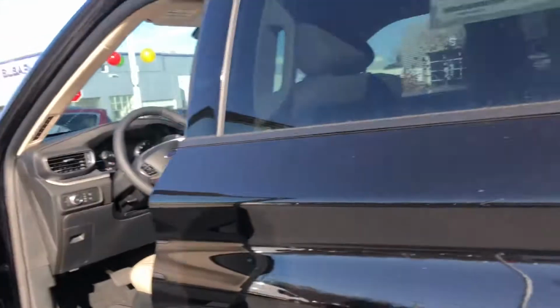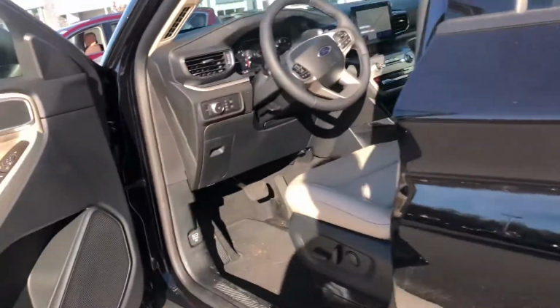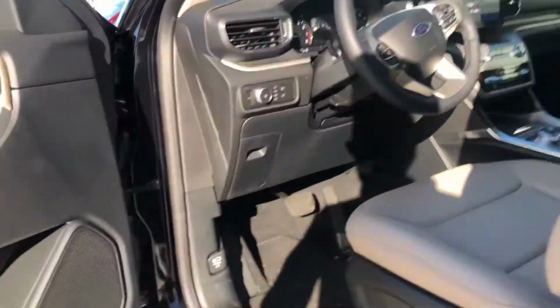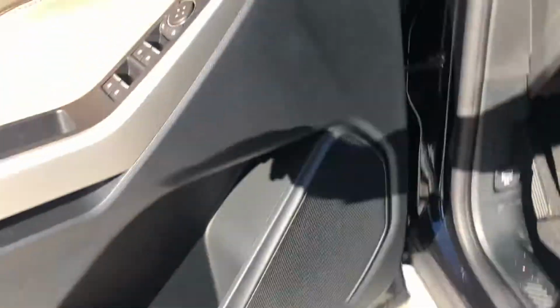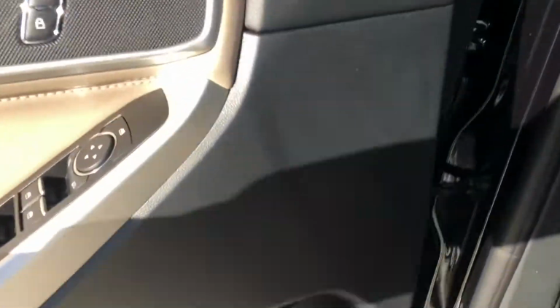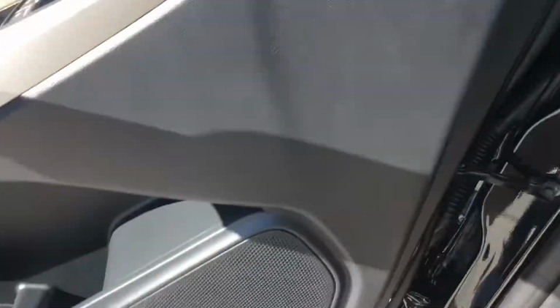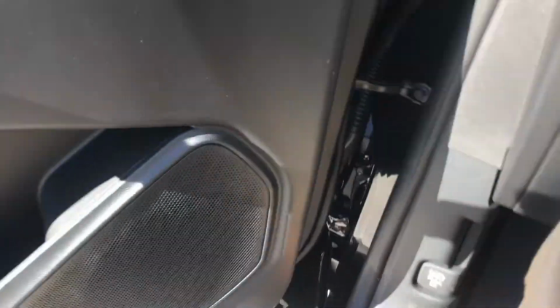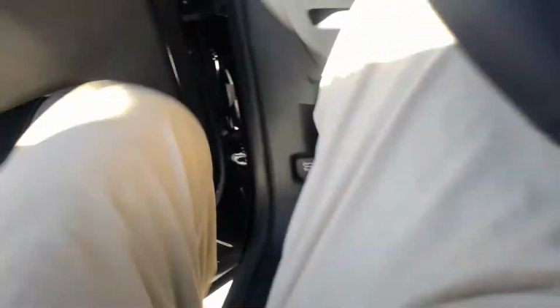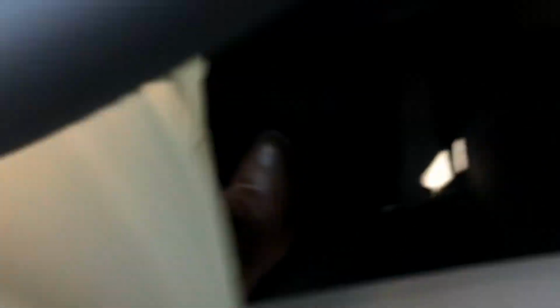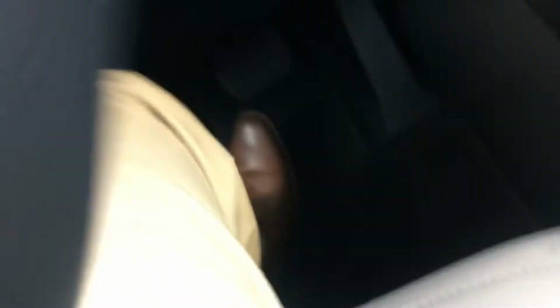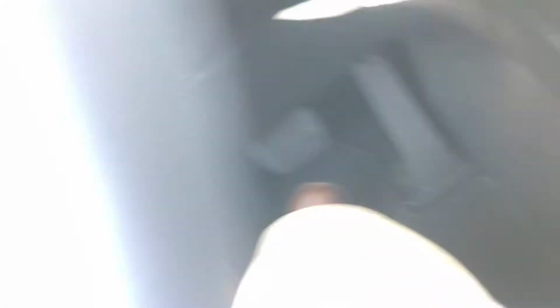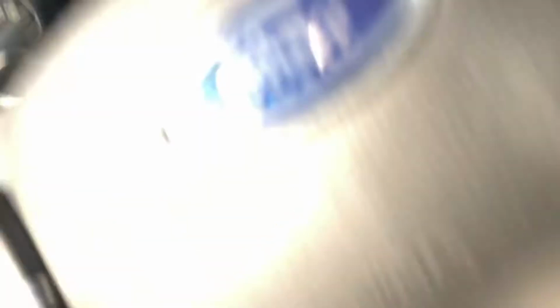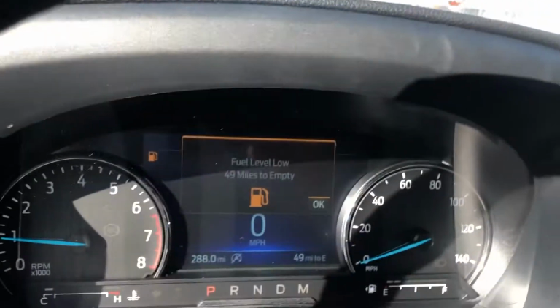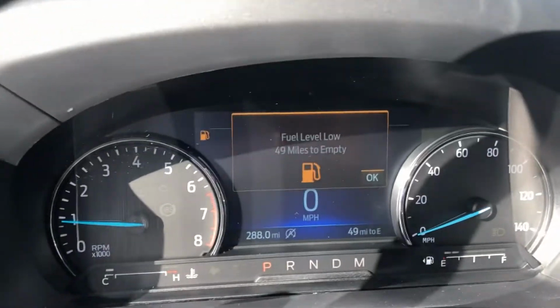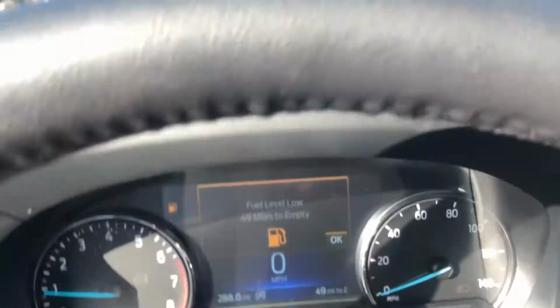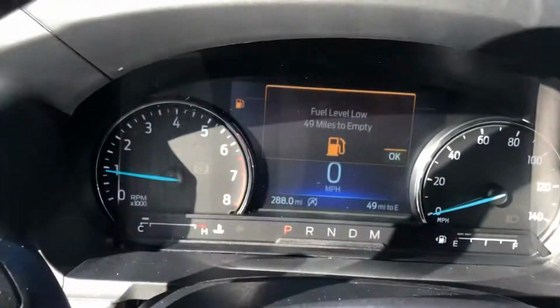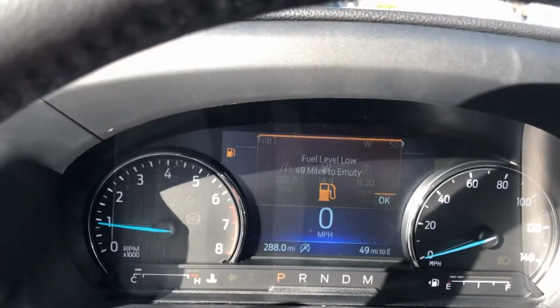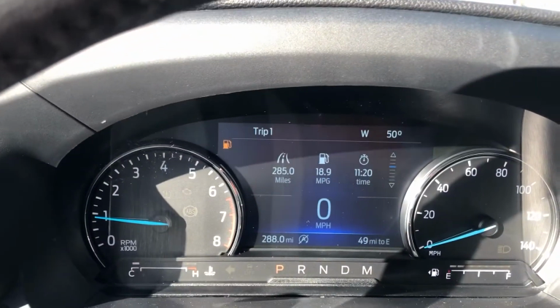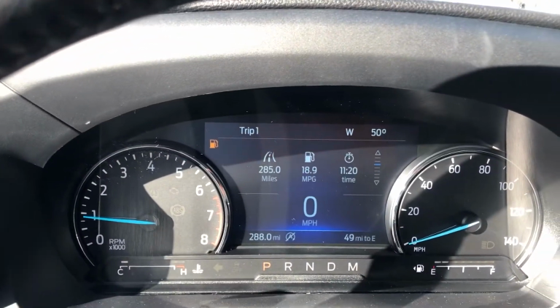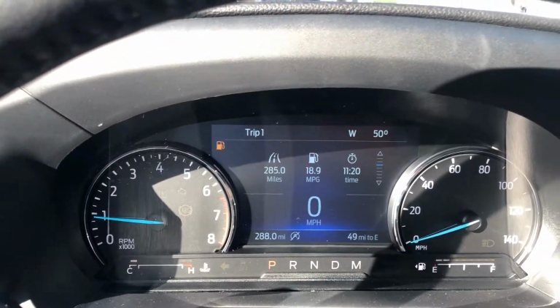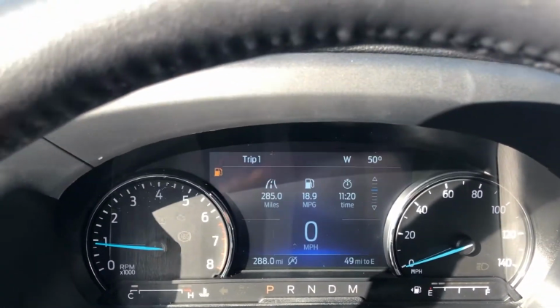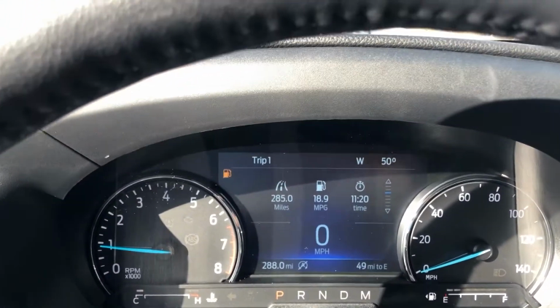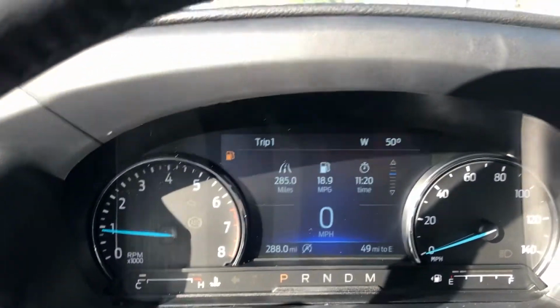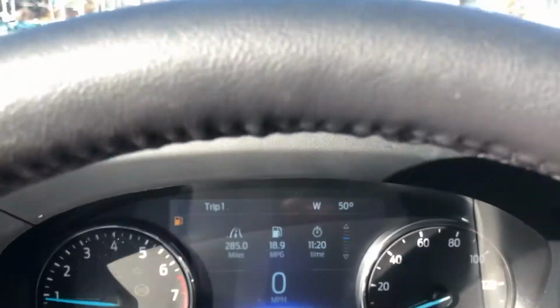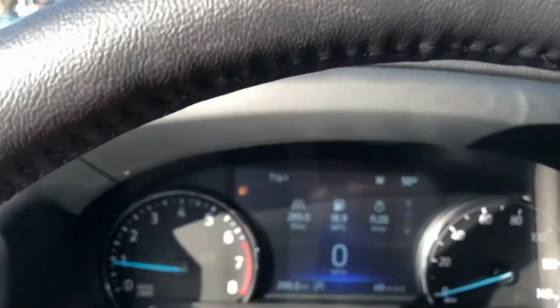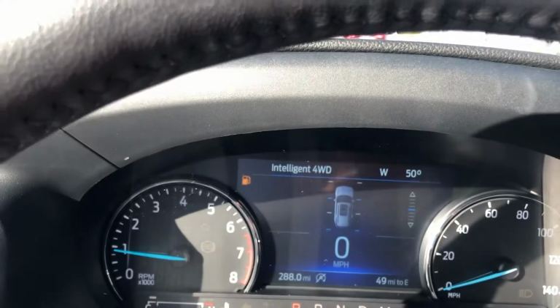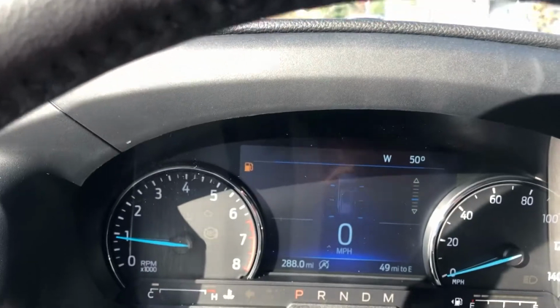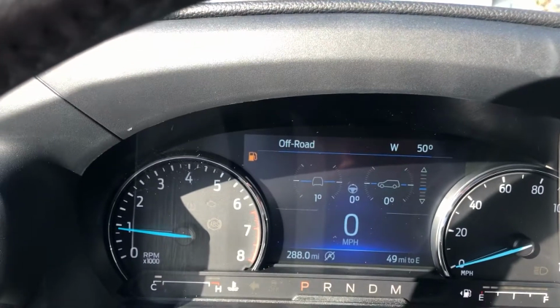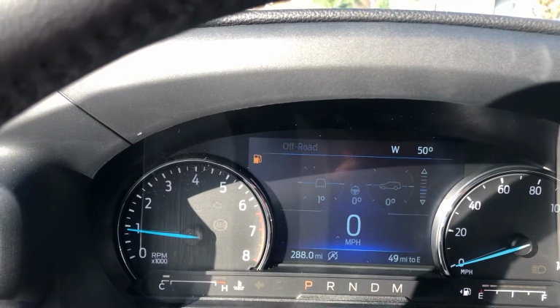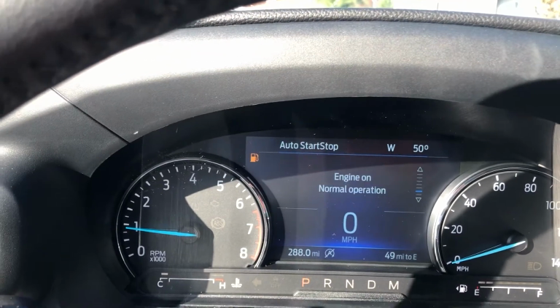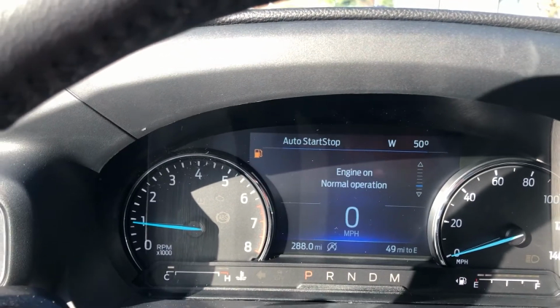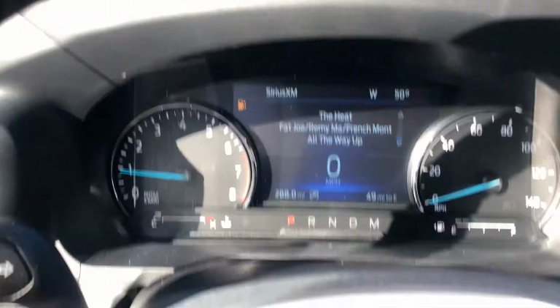We'll jump around on the inside and I'll give you a good look. You have your nice productivity screen up here in the middle with your gauges. You can monitor all your different diagnostics in the vehicle — fuel economy, etc.